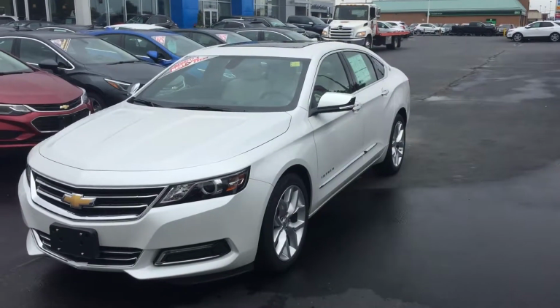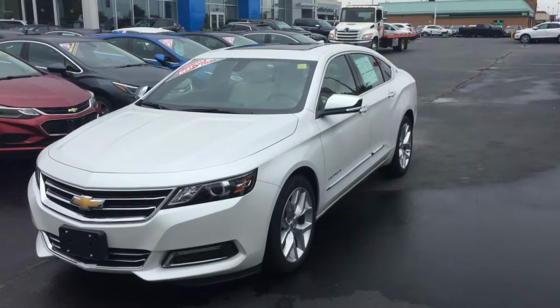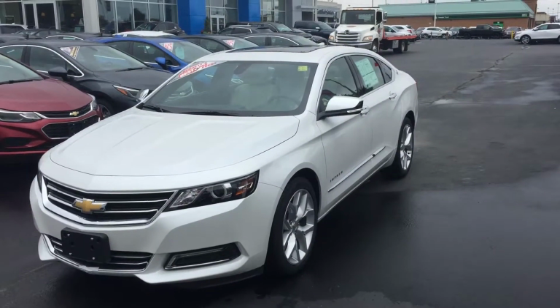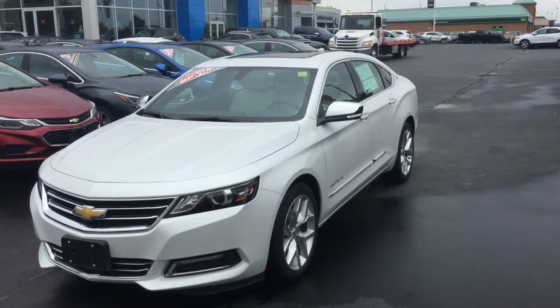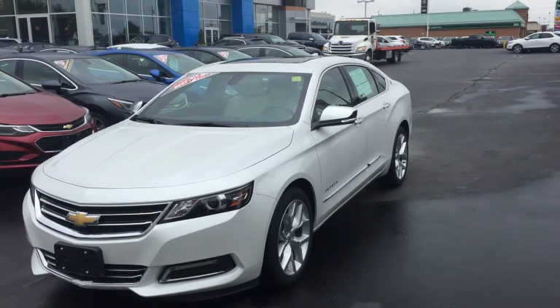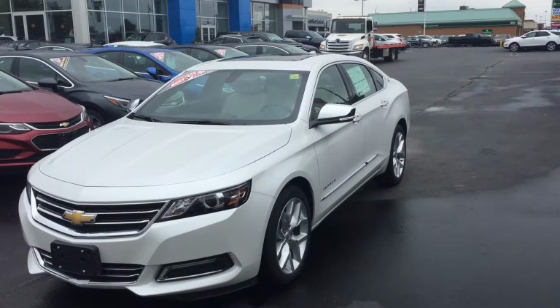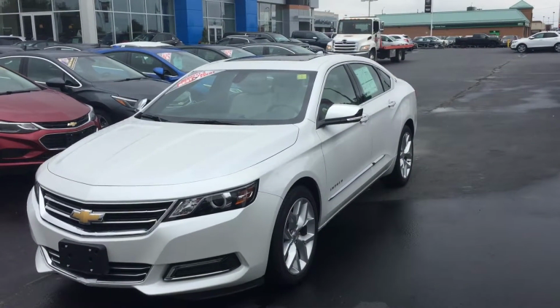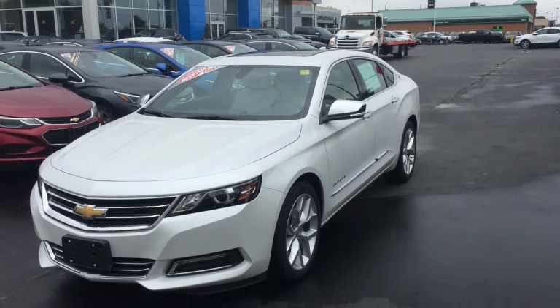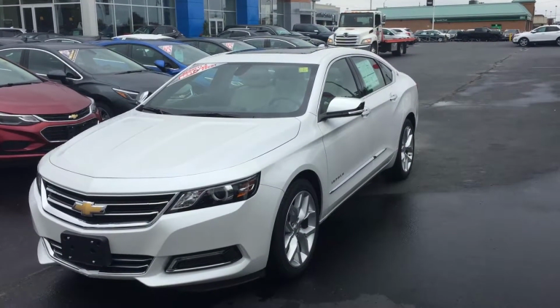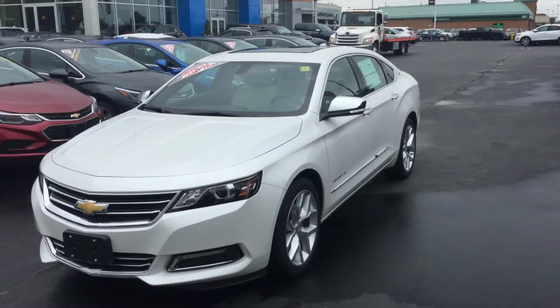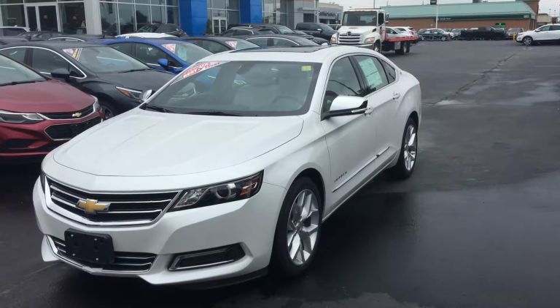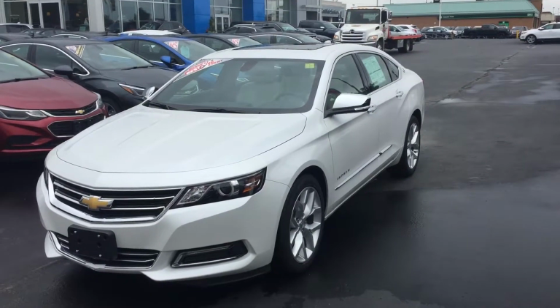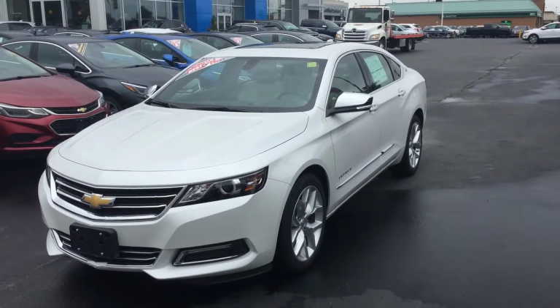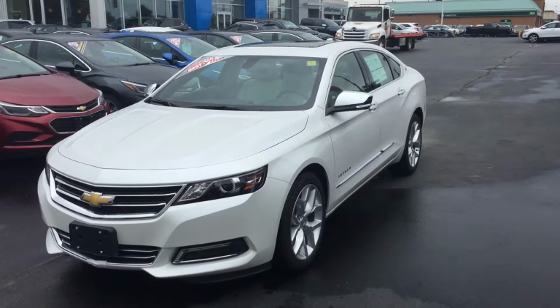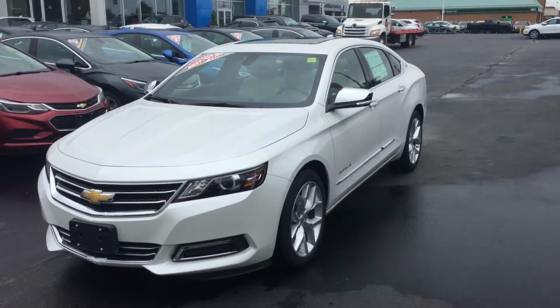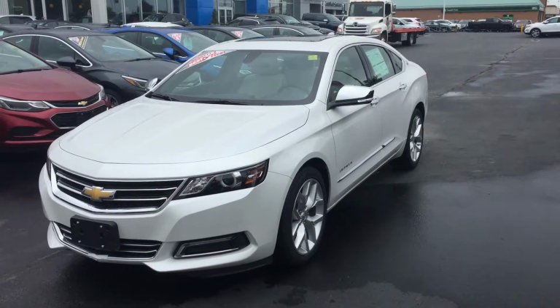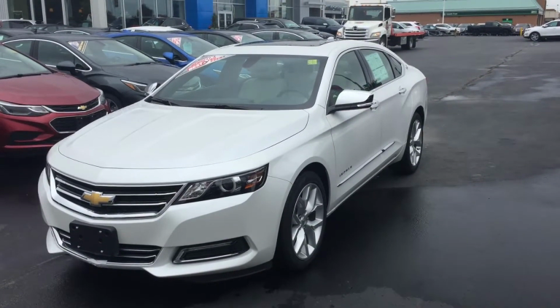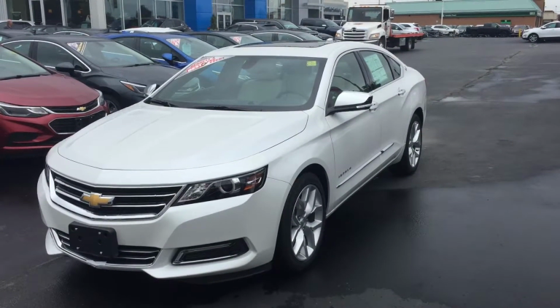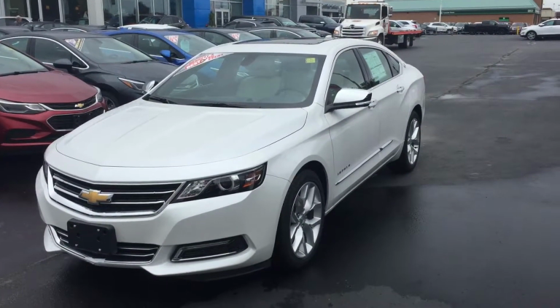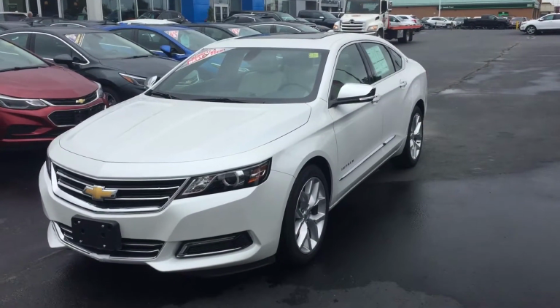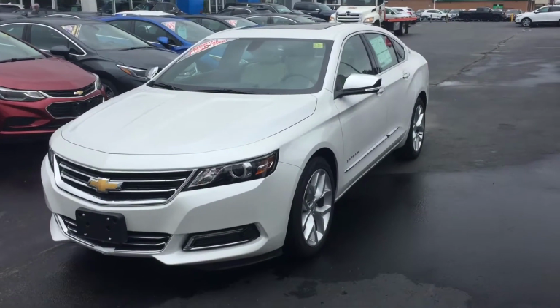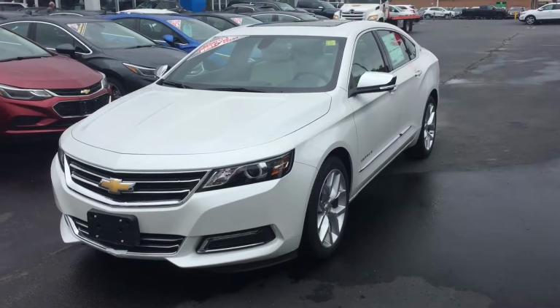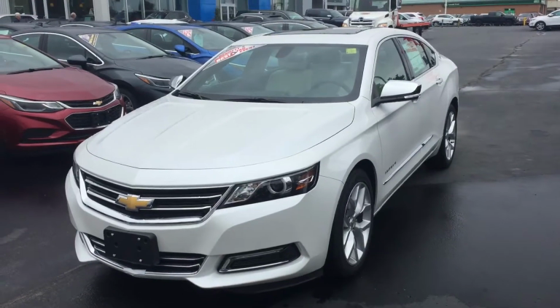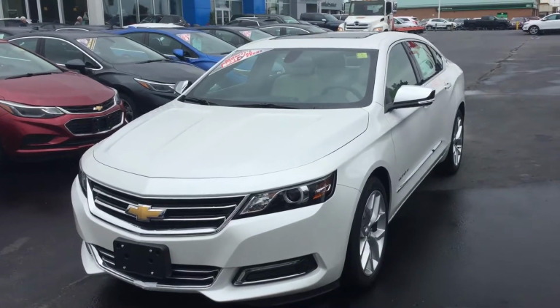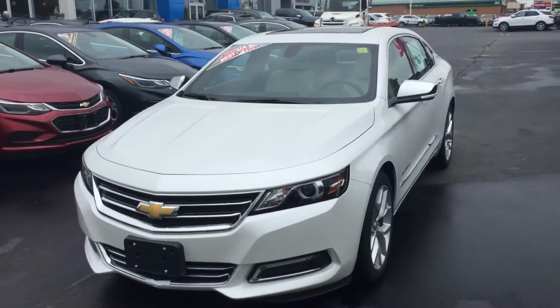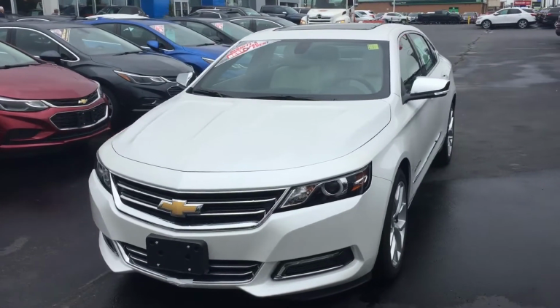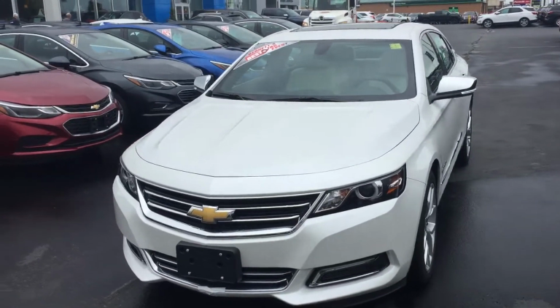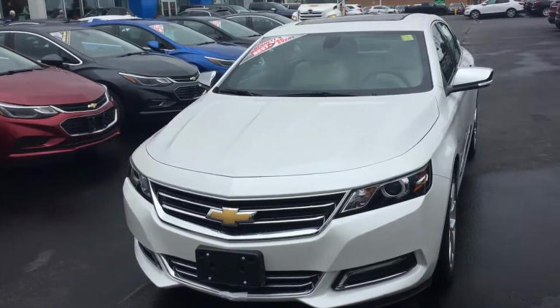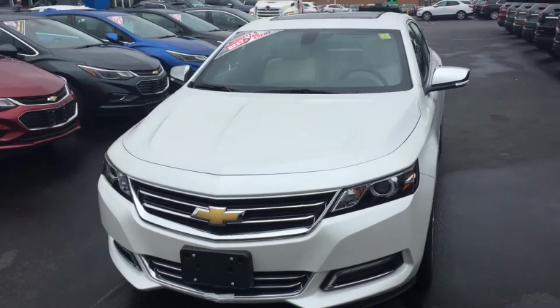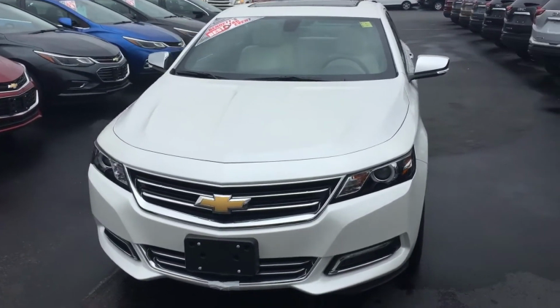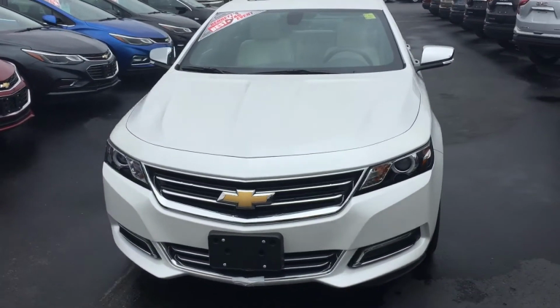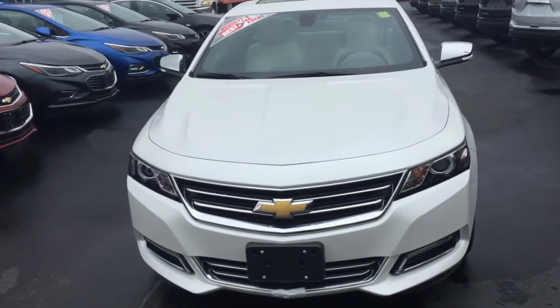Hi Judah, this is Kevin Mitchell from Bennett GM in Cambridge. Just a quick video on the 2018 Chevy Impala that you inquired about, to give you a better general idea of the vehicle inside and out.